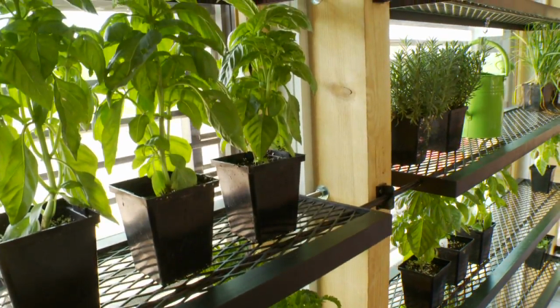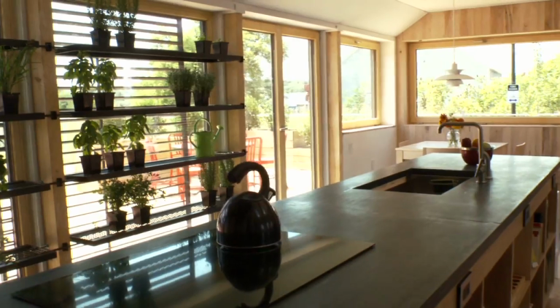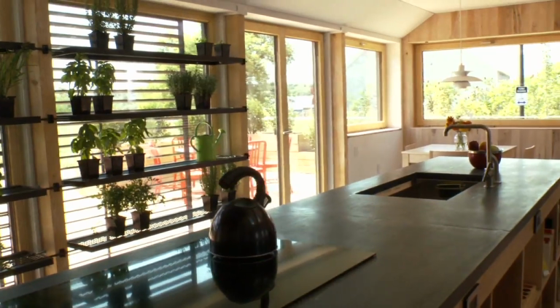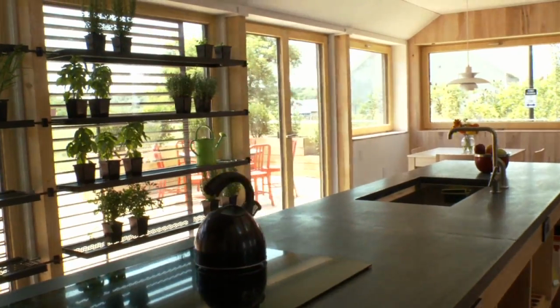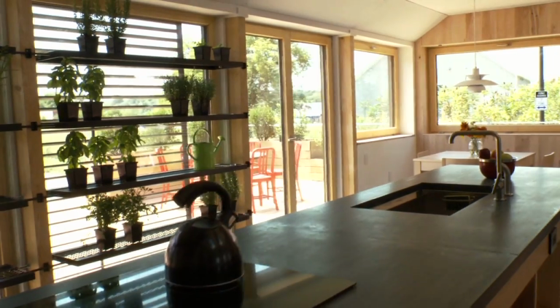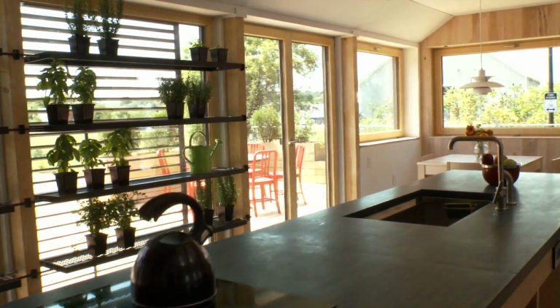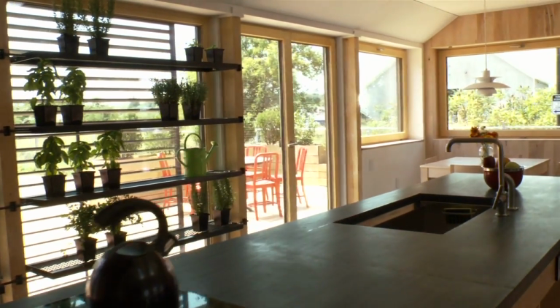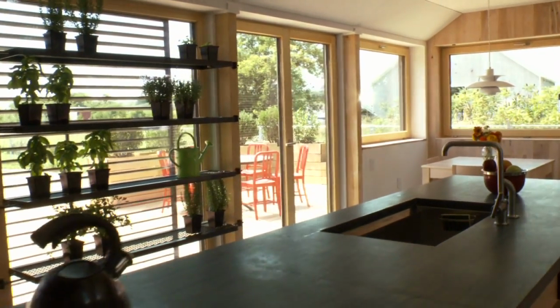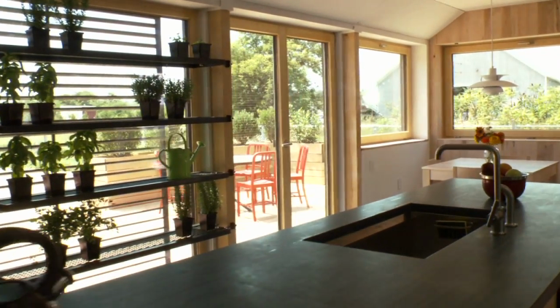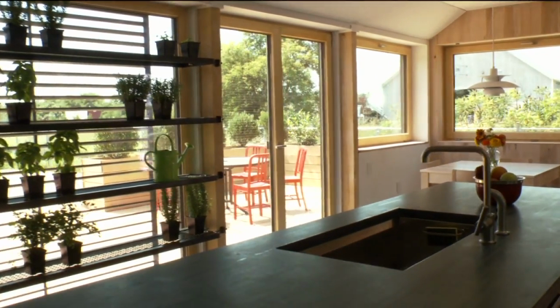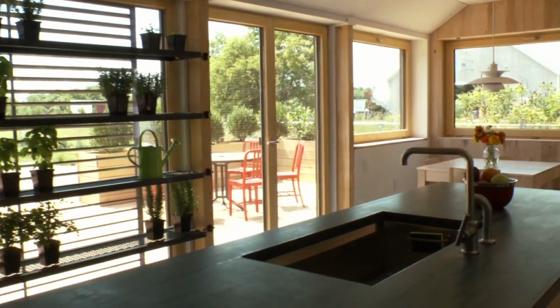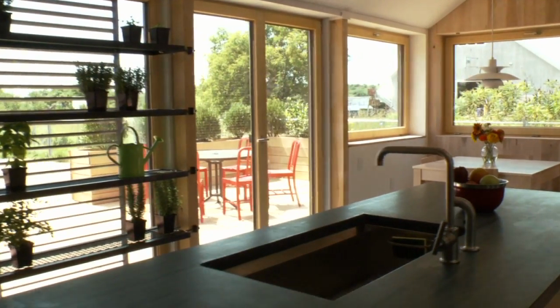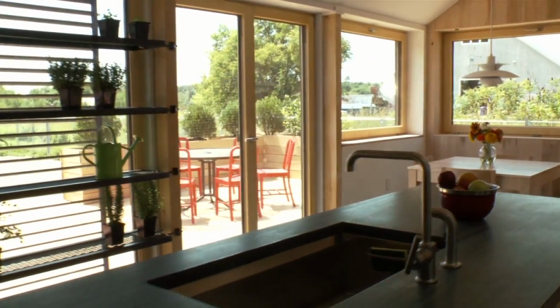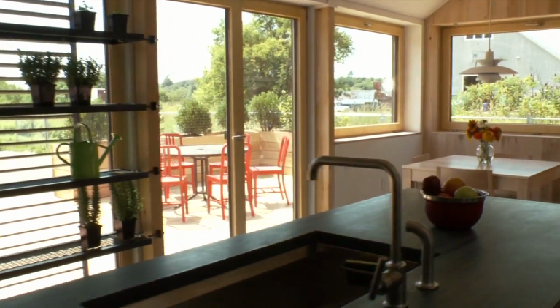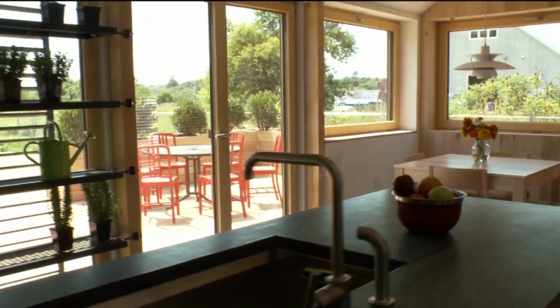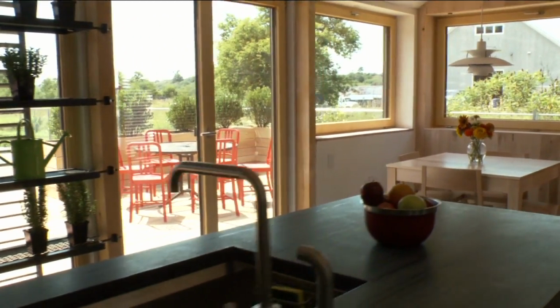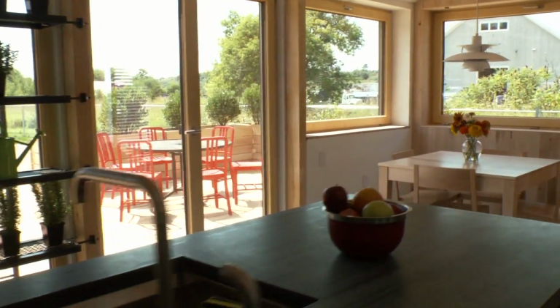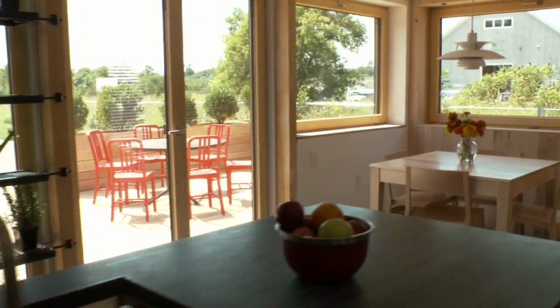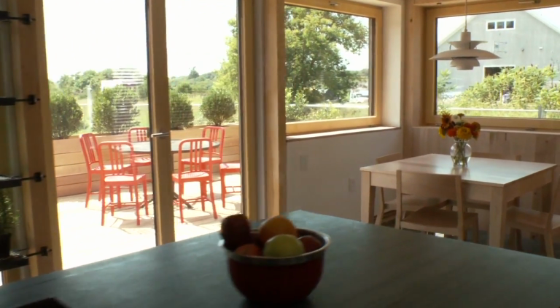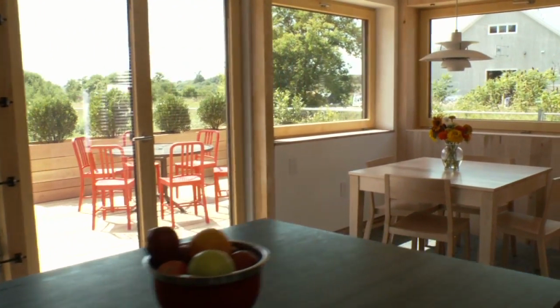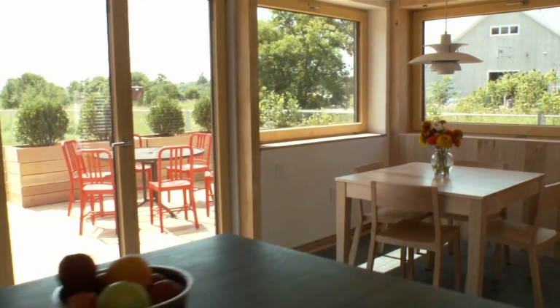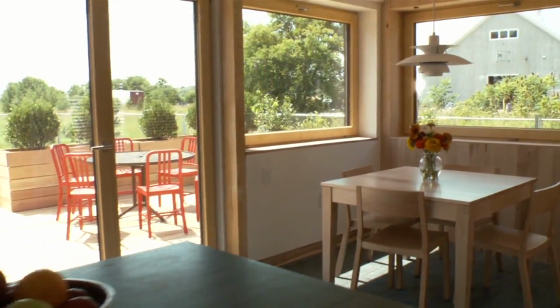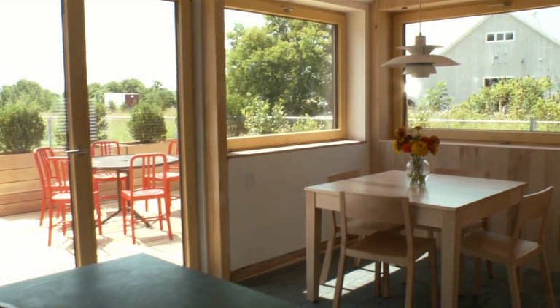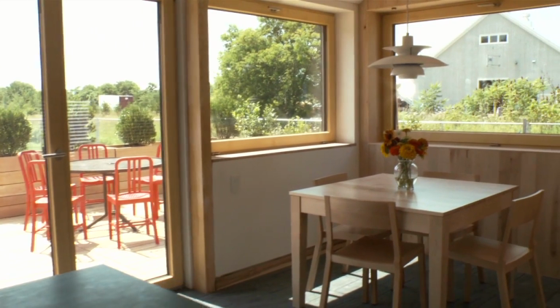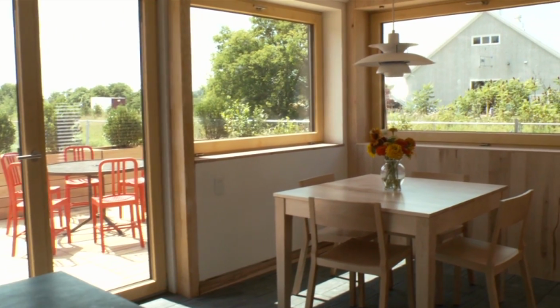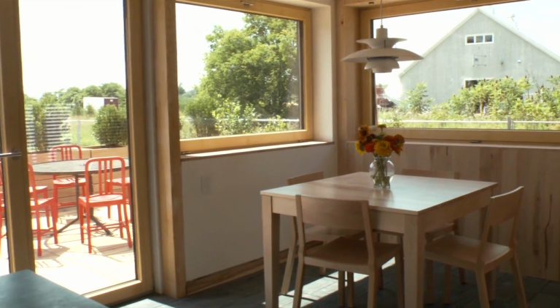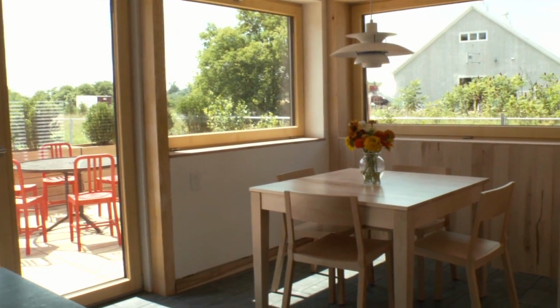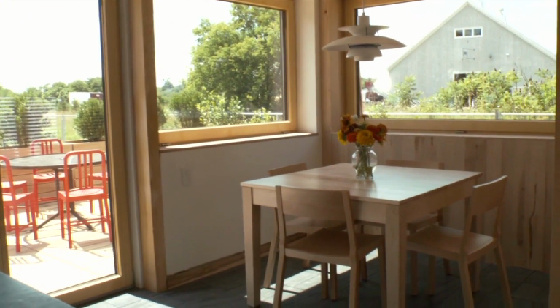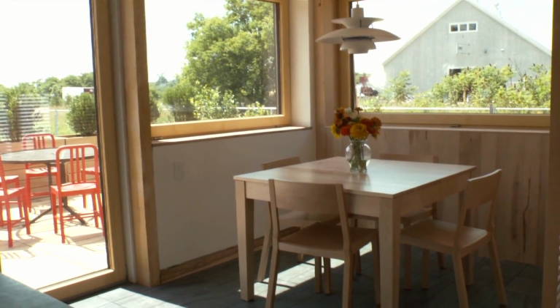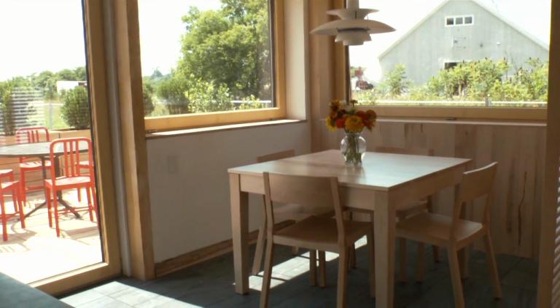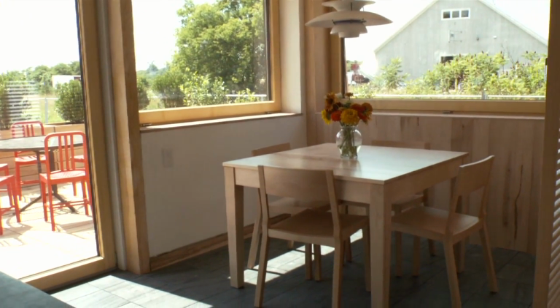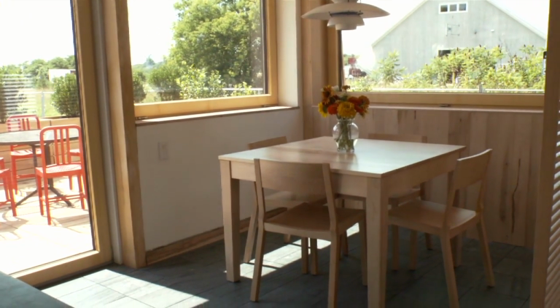The greenhouse wall, the kitchen, and the dining nook are all physically connected, allowing a family to grow their food, cook their food, and eat their food all in one space.